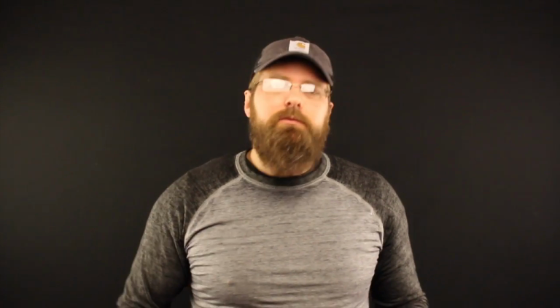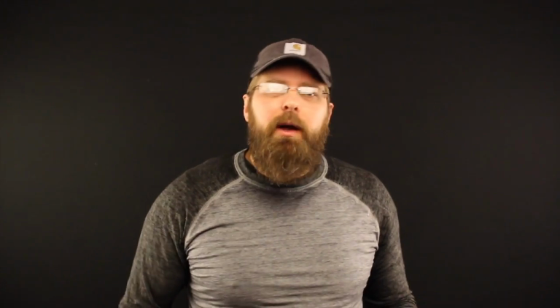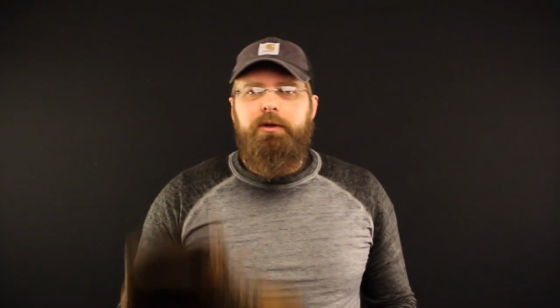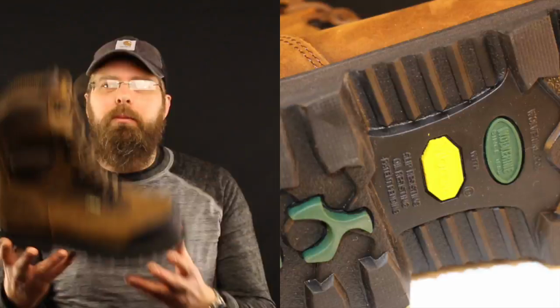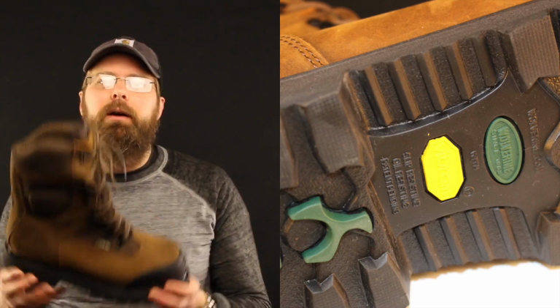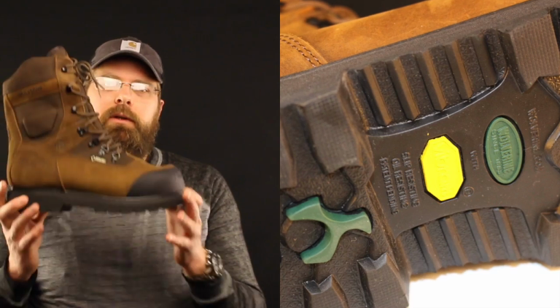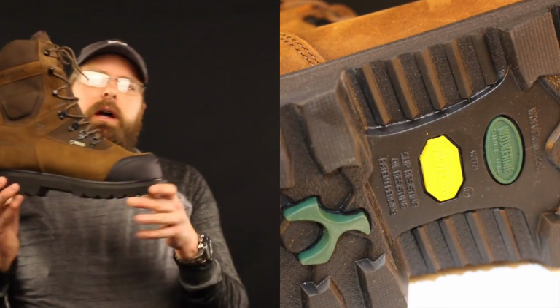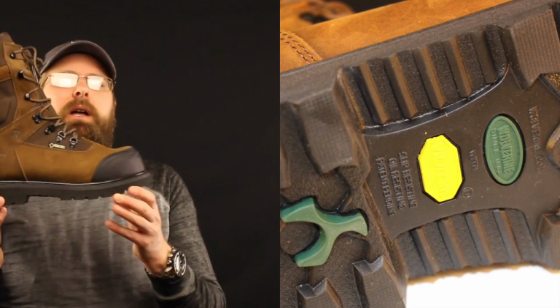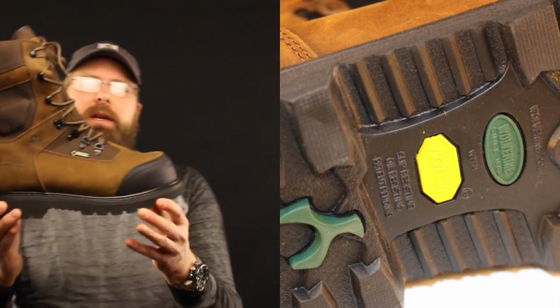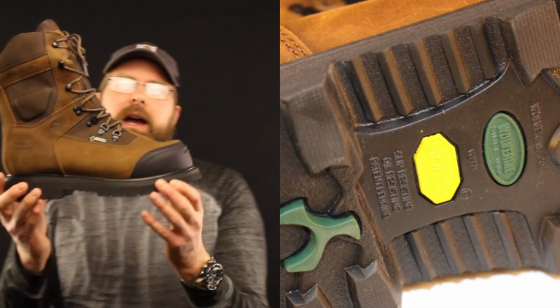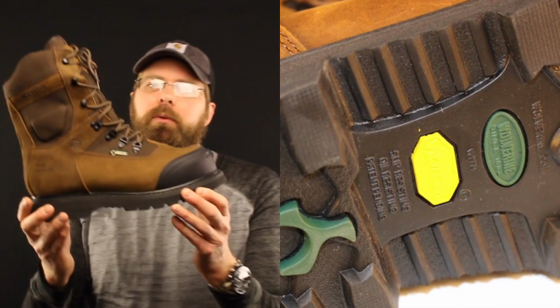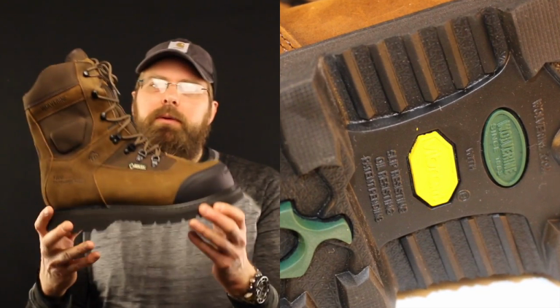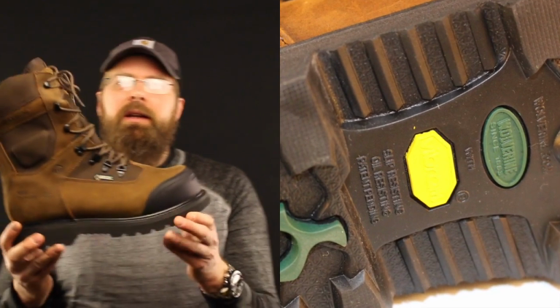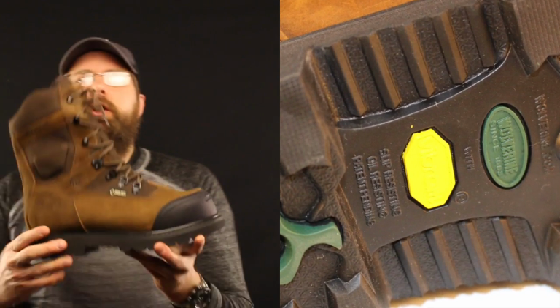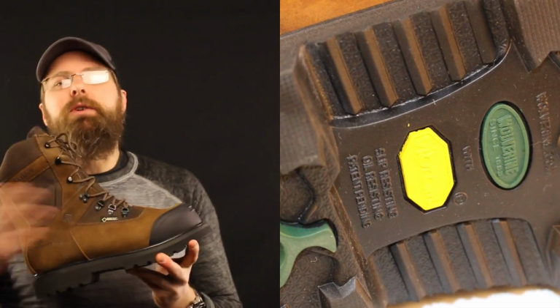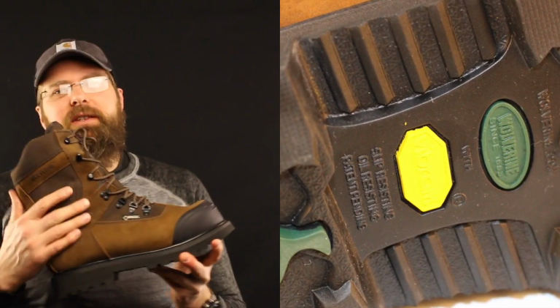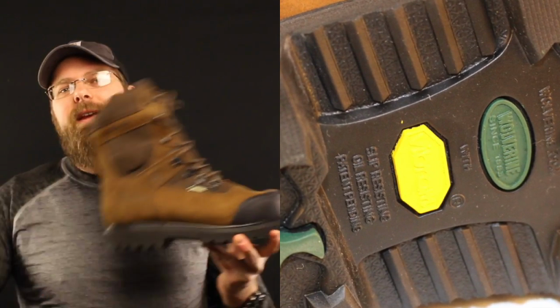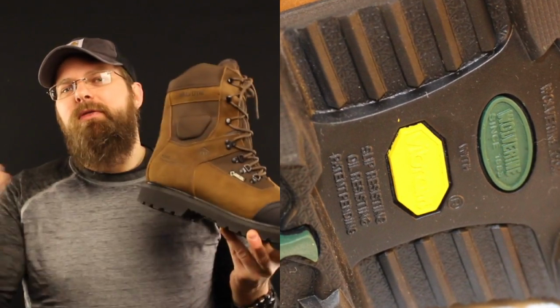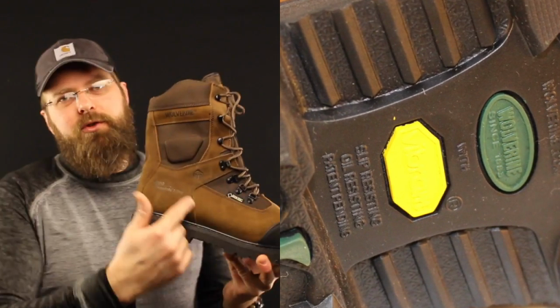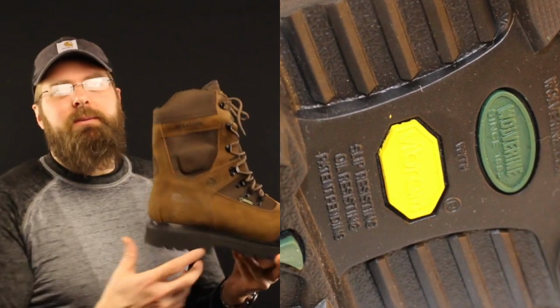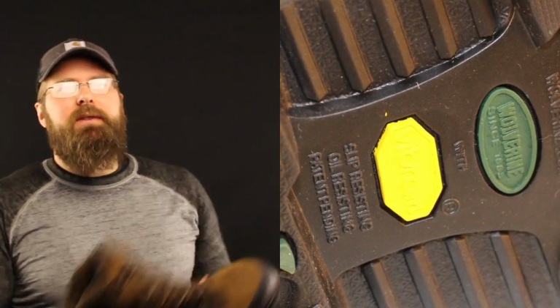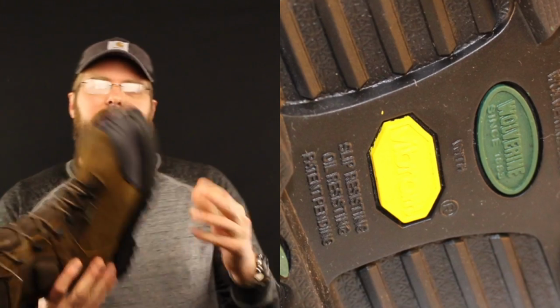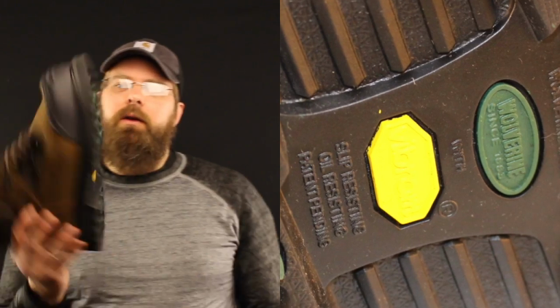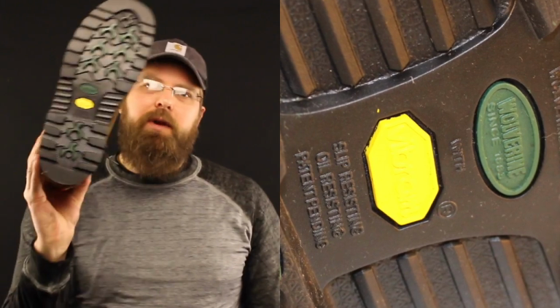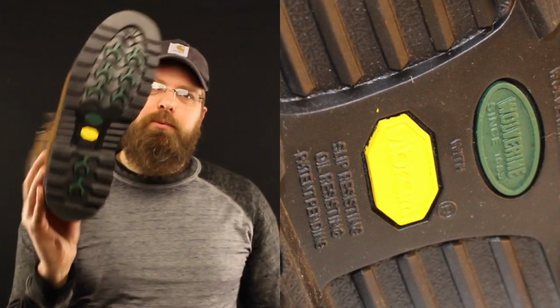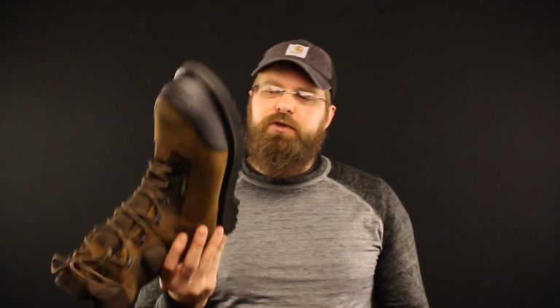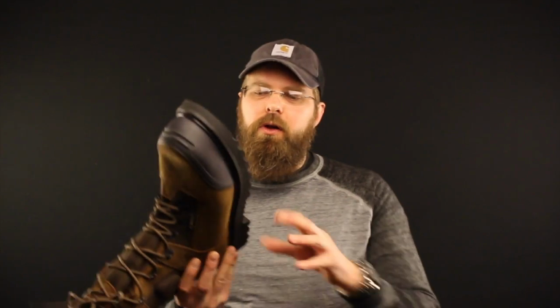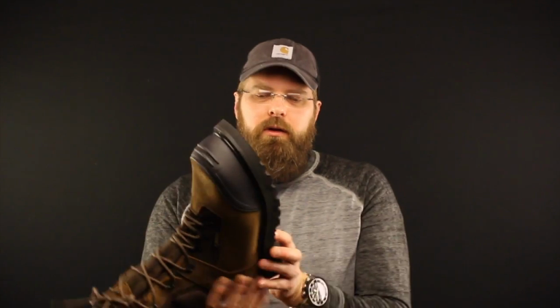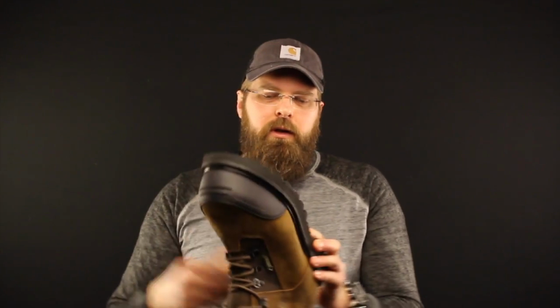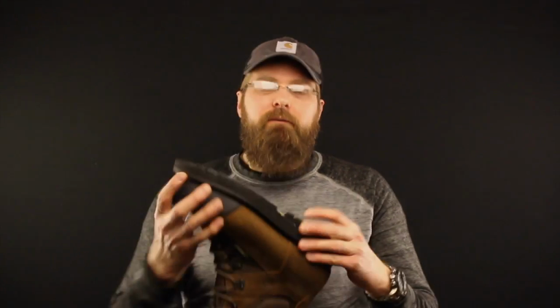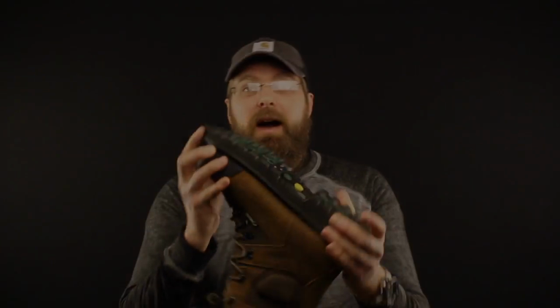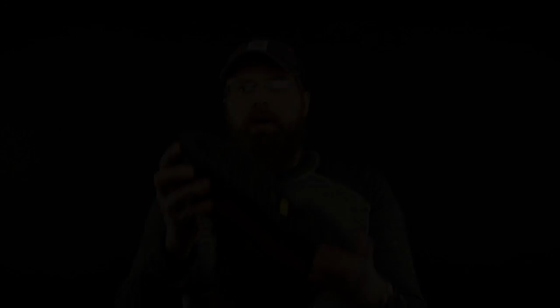So I pulled this bad boy out — the Big Sky by Wolverine. Gore-Tex lined, 1000 grams of Thinsulate, freeze-proof sole, Vibram.